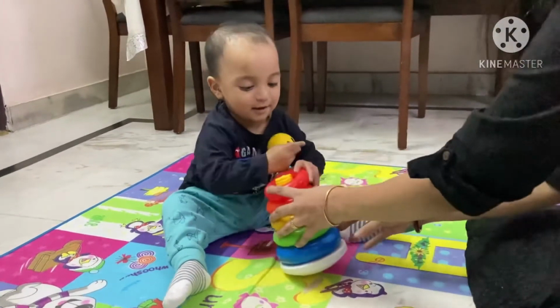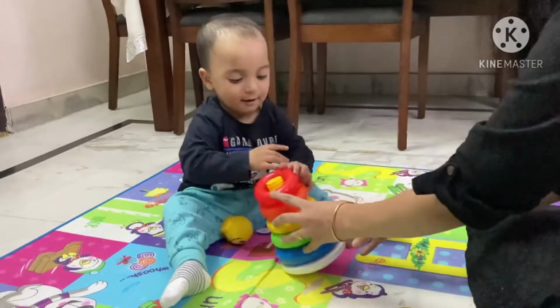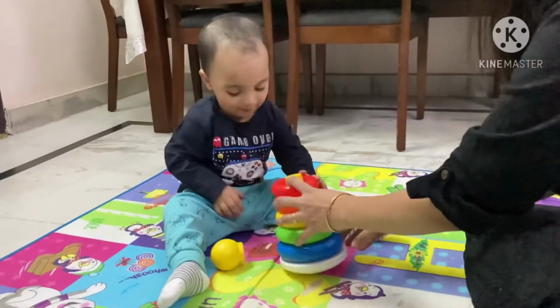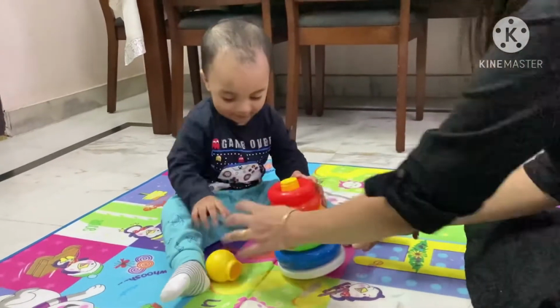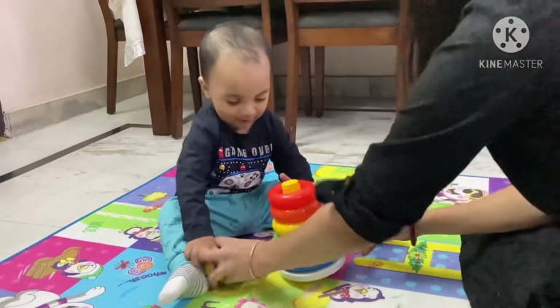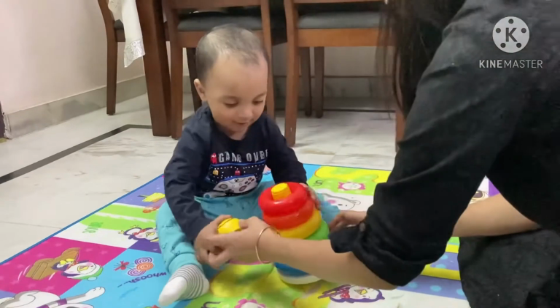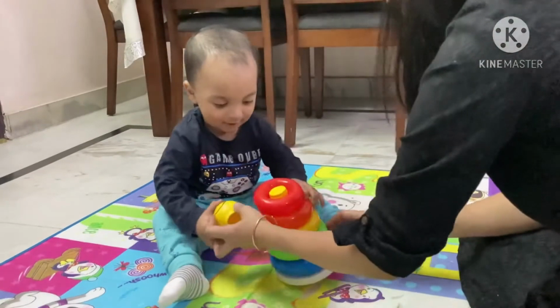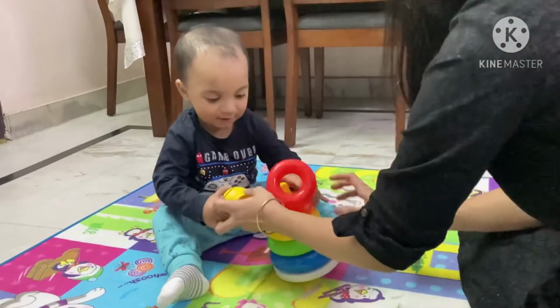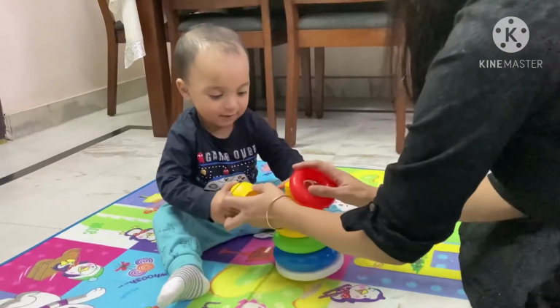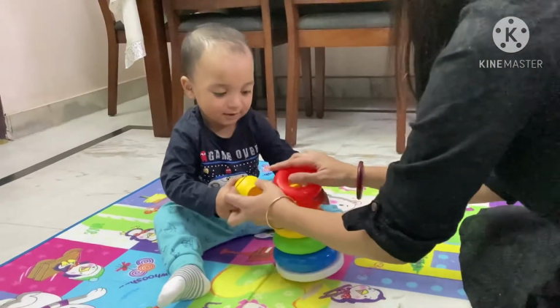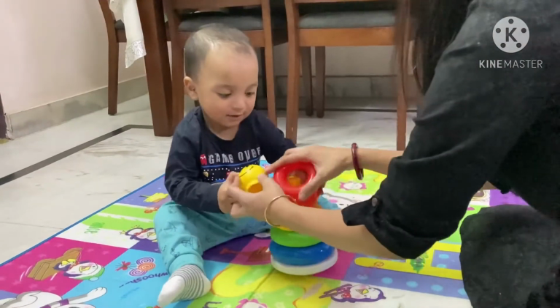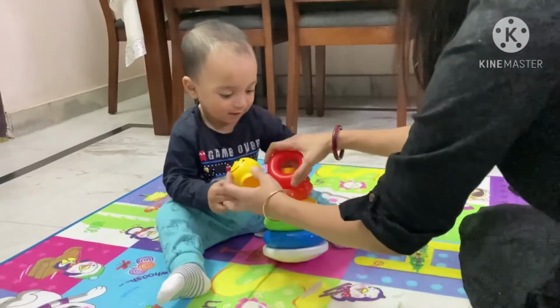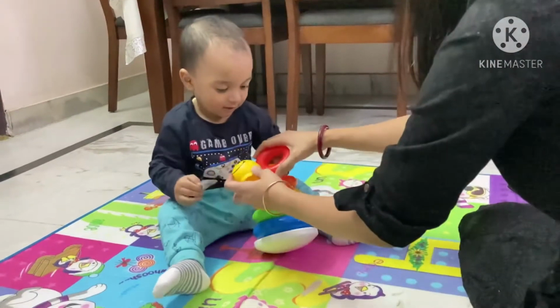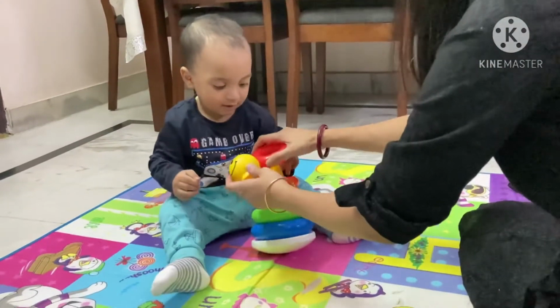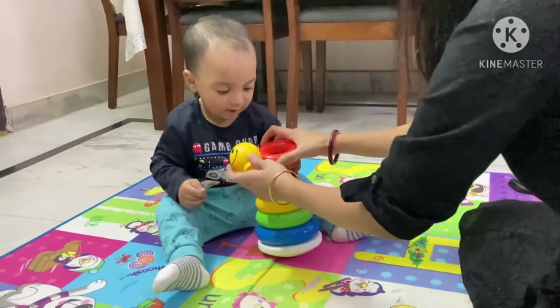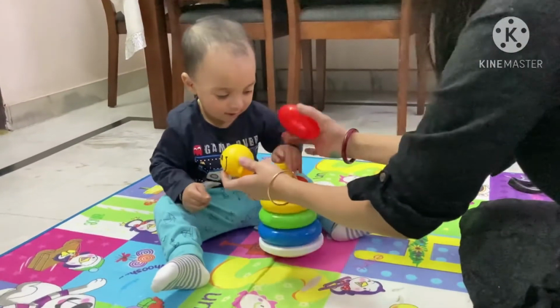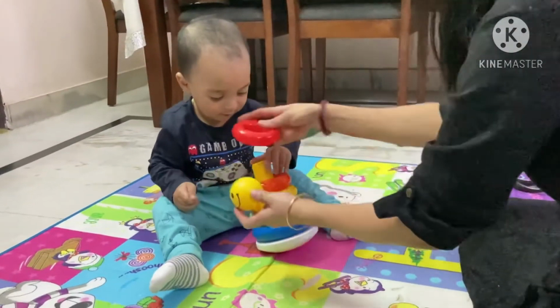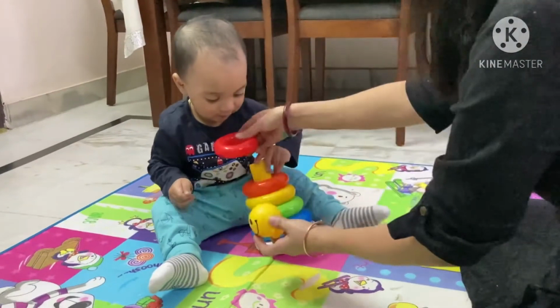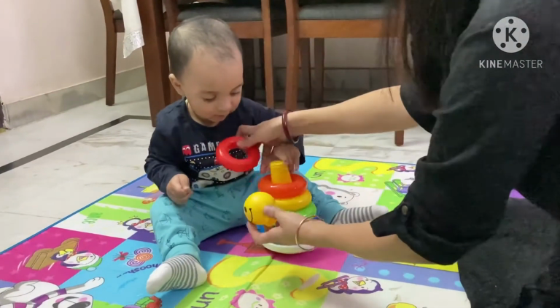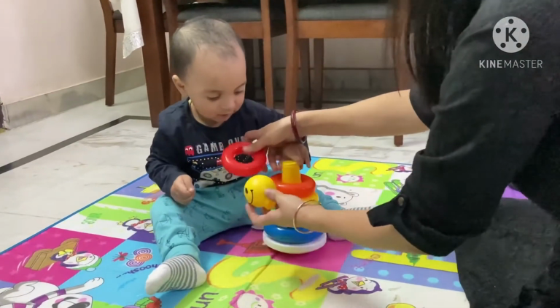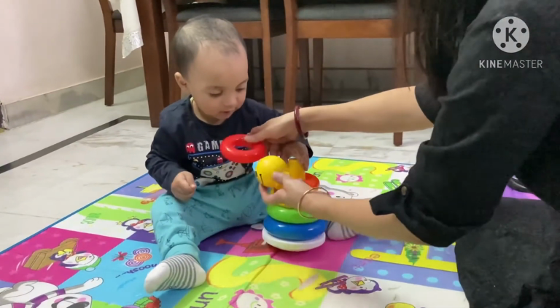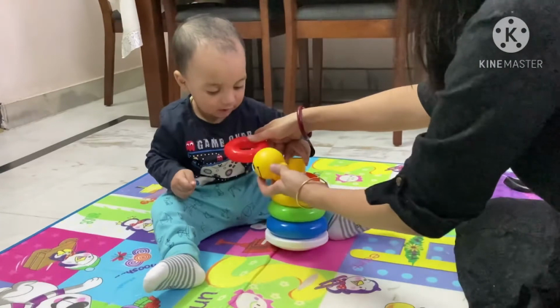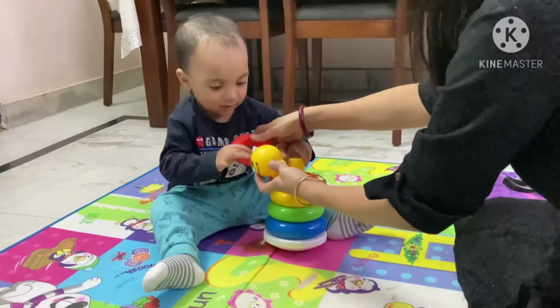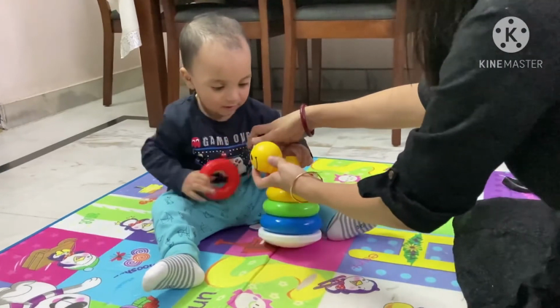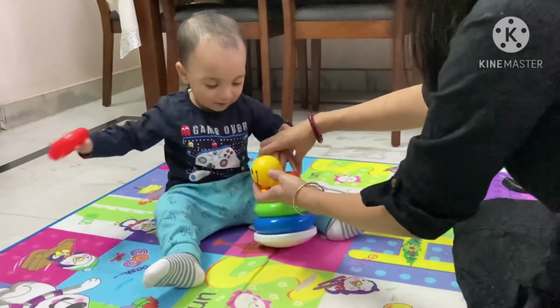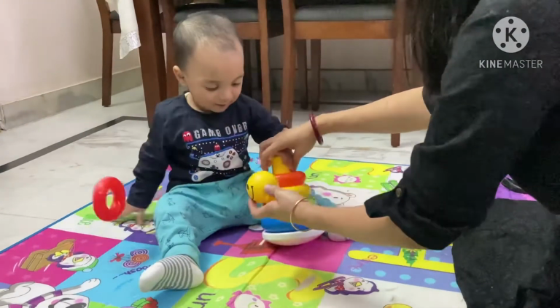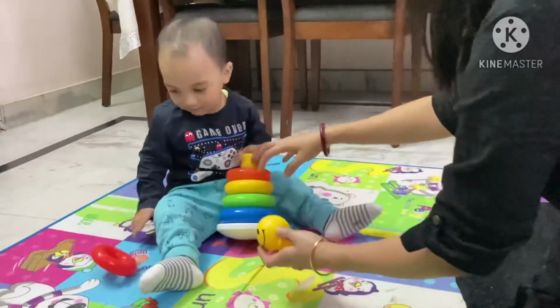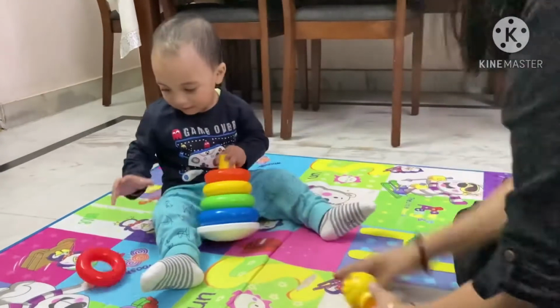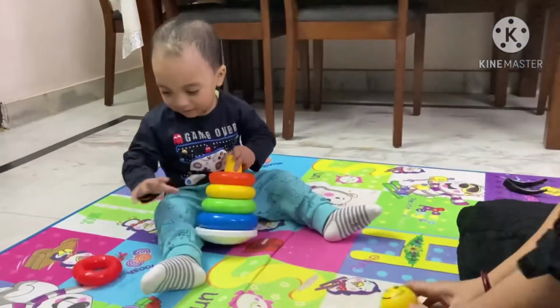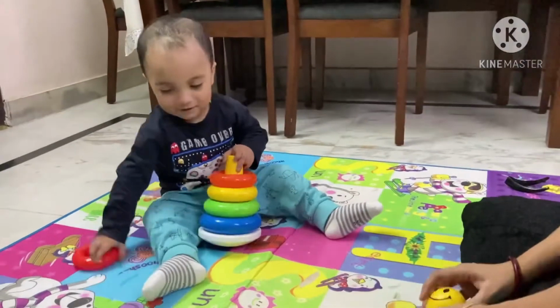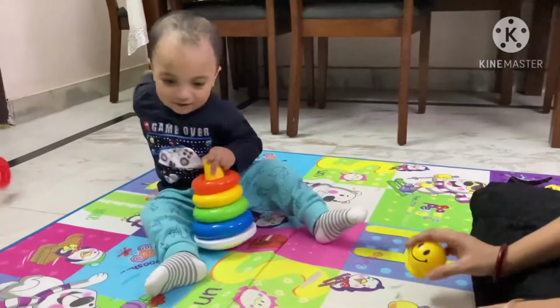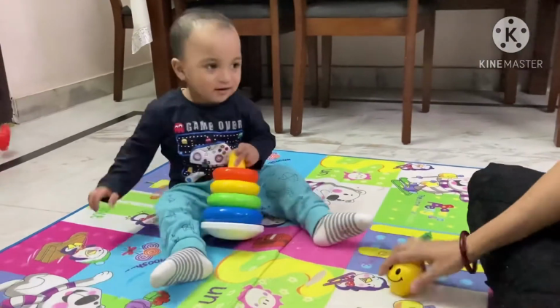You can see different emotions in the child — happiness, sadness, anger — so many different emotions. In short, I would say it helps in the overall development of your kid, so this is the best product.